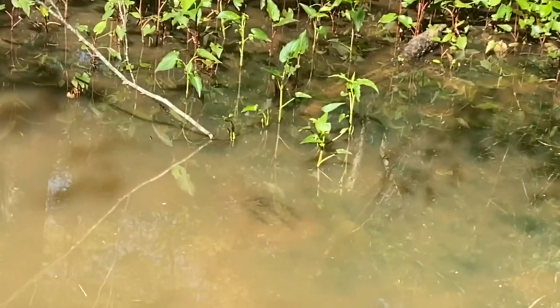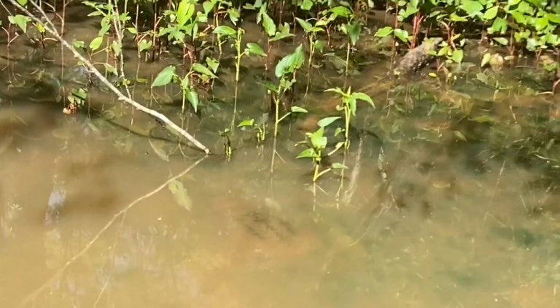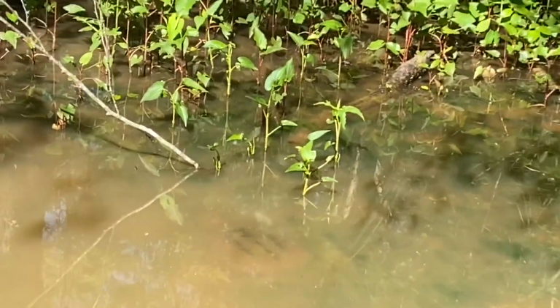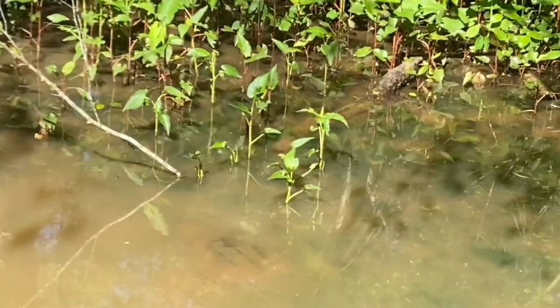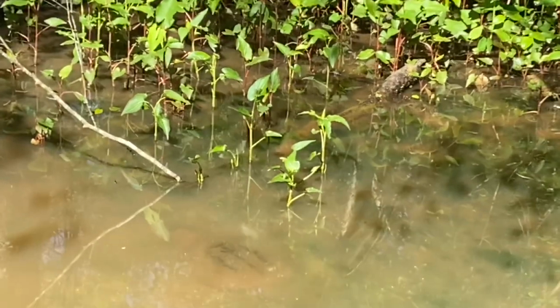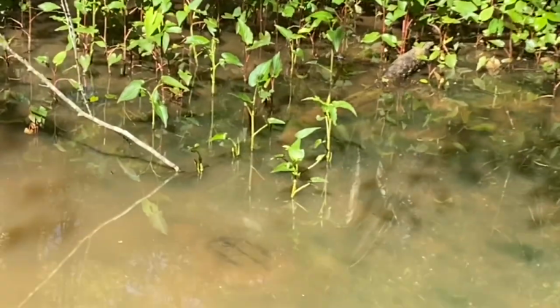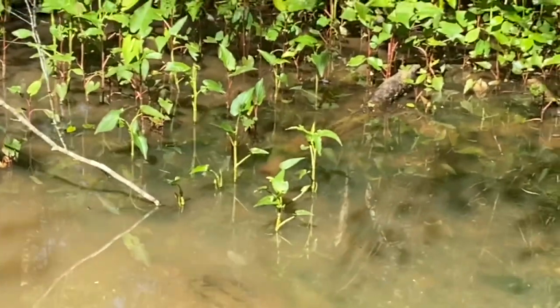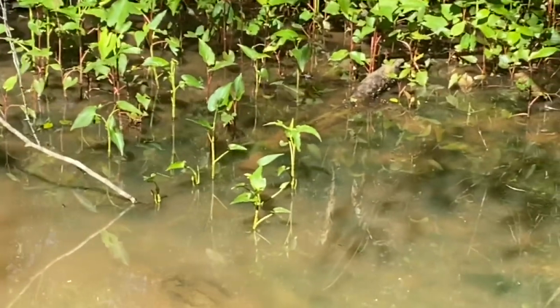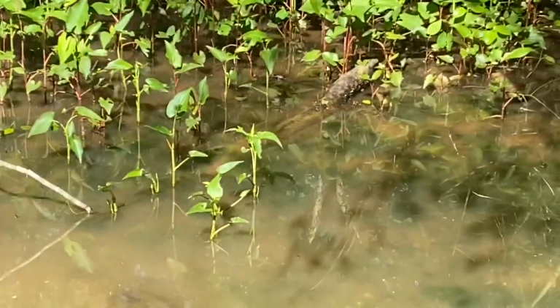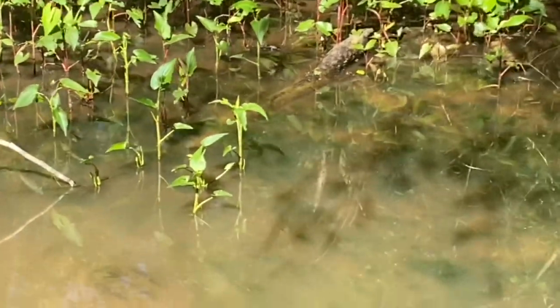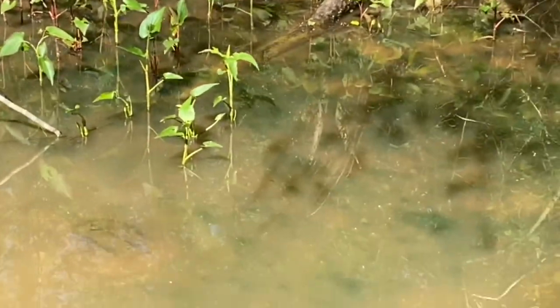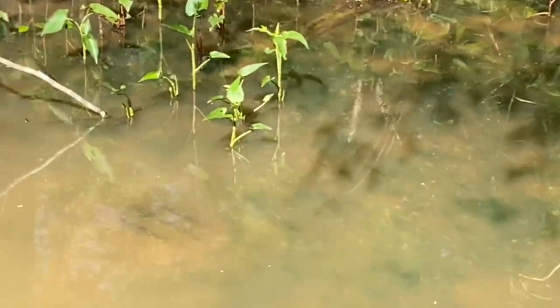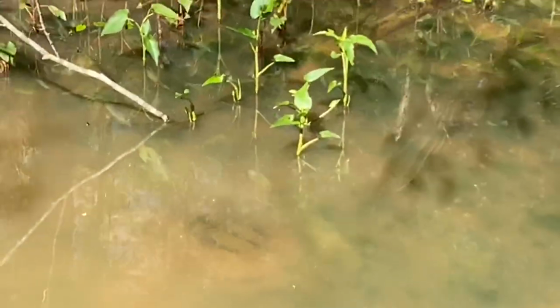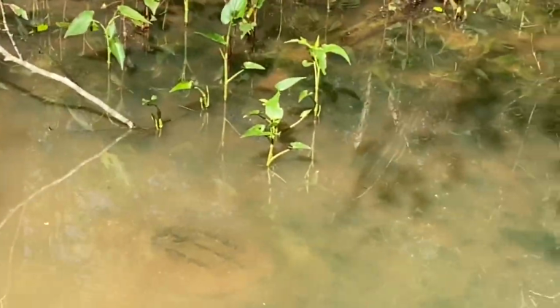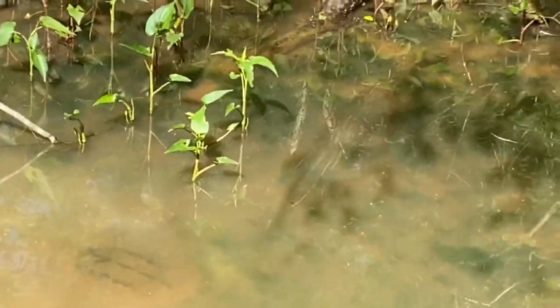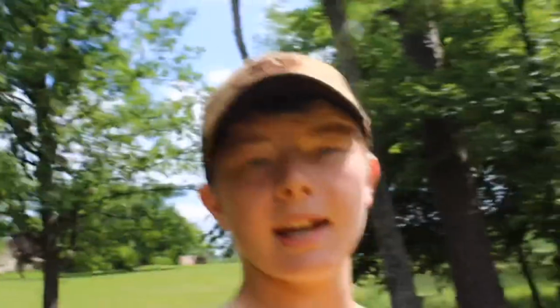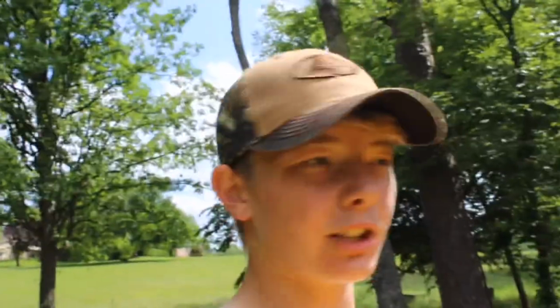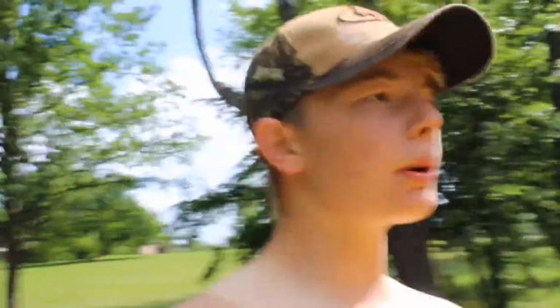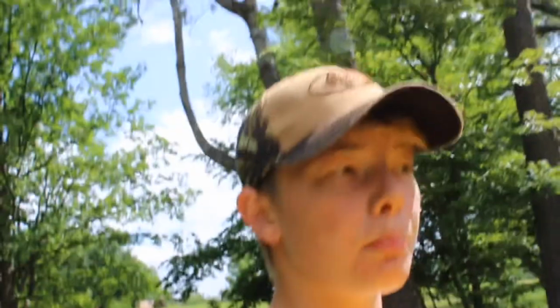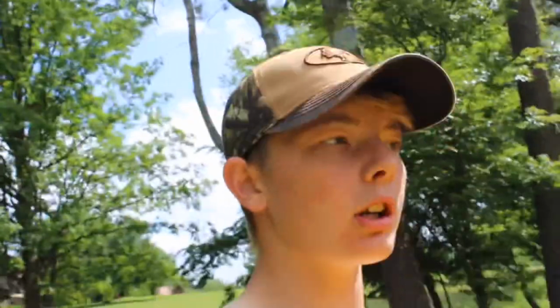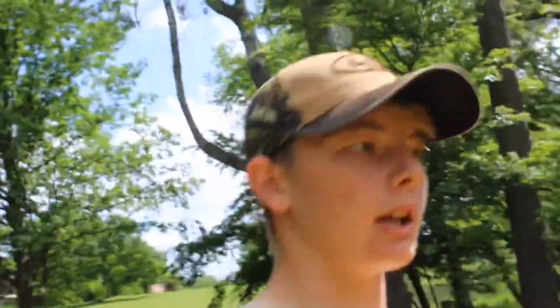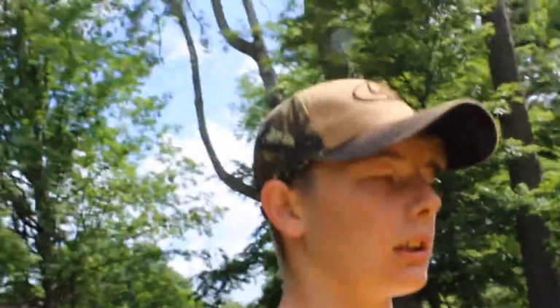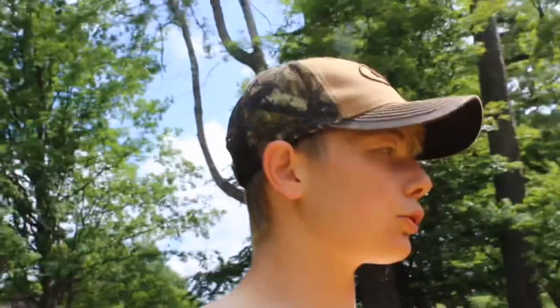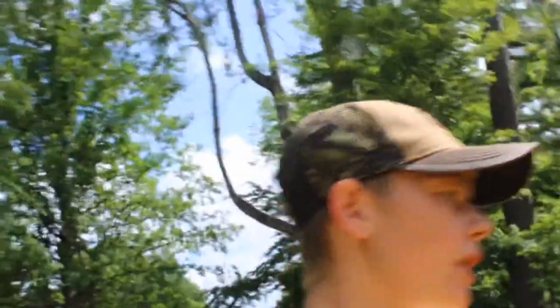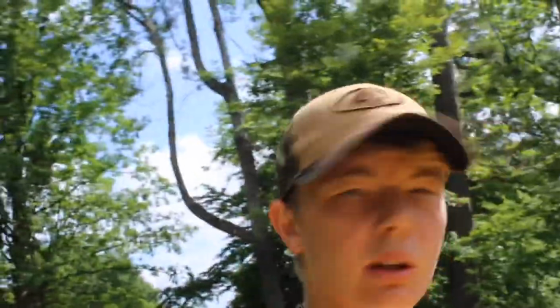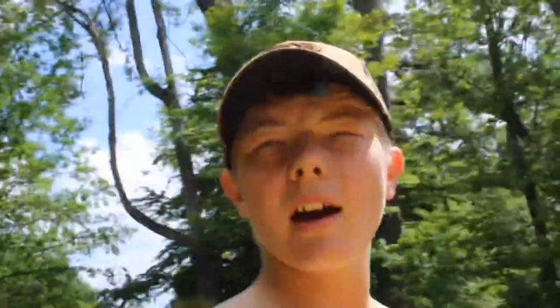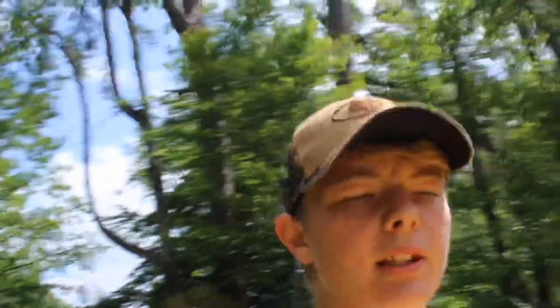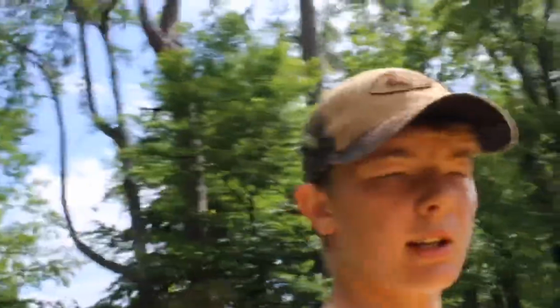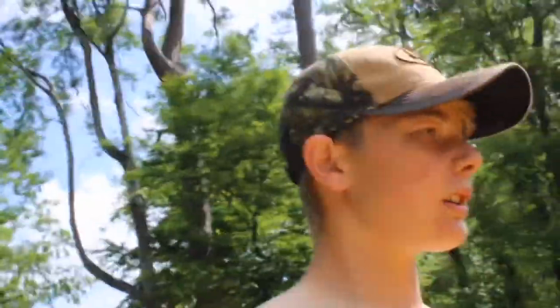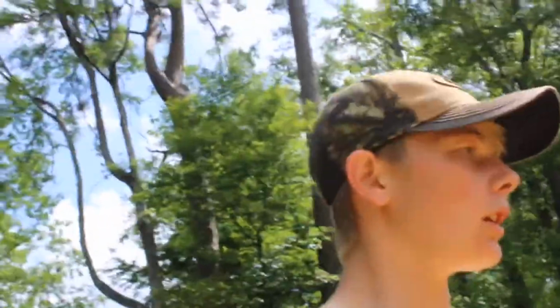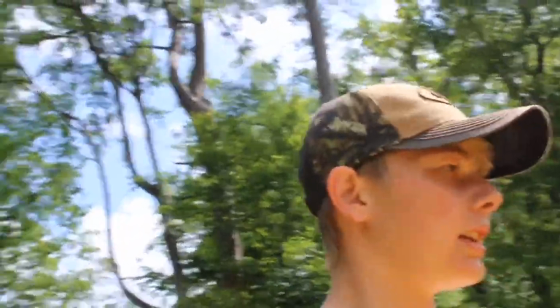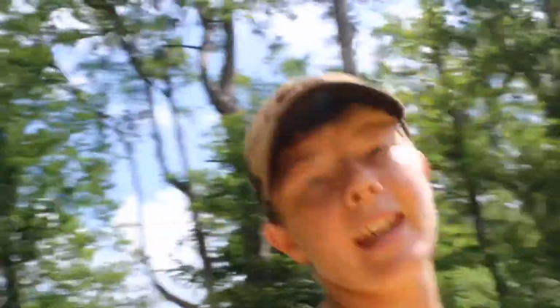Alright, bud. I'm going to name you Cletus. He'll be my new pet. And I tried to put a GoPro on him and let him swim around, you know, find Atlantis down in the water, and he escaped.